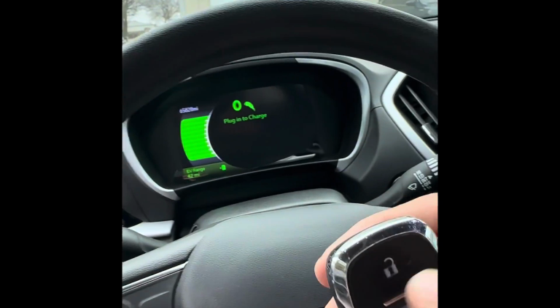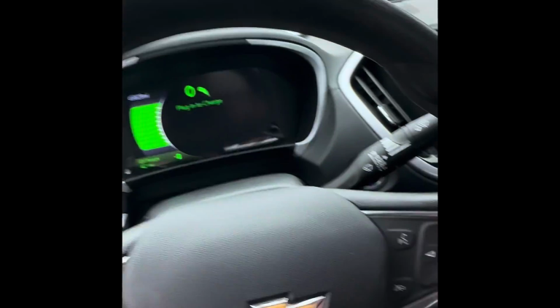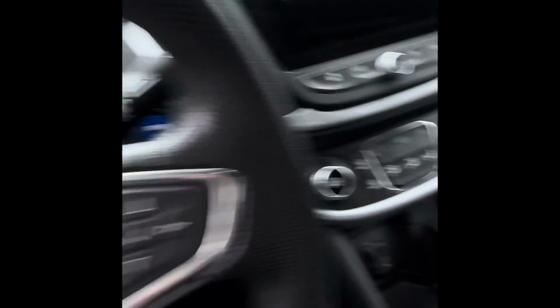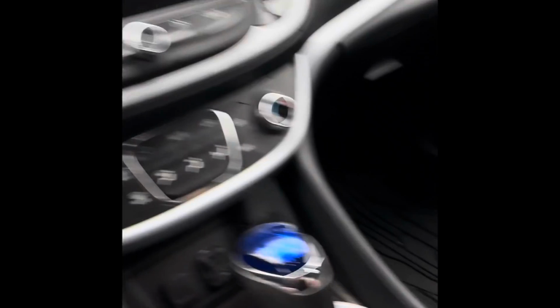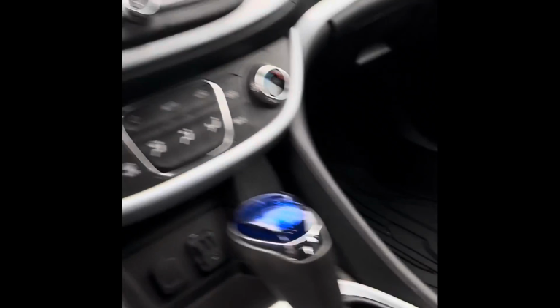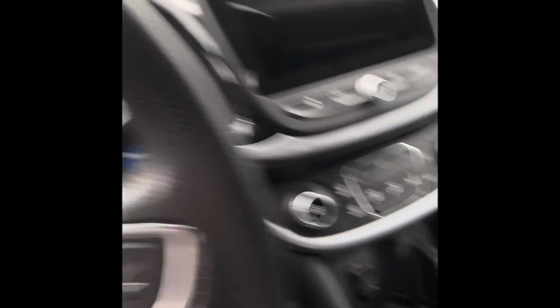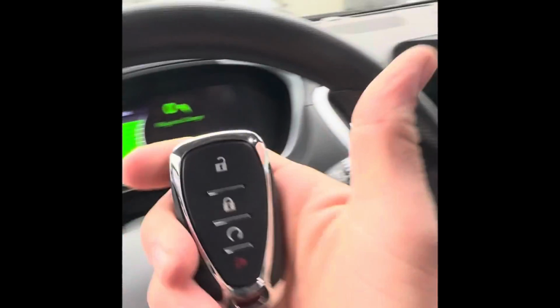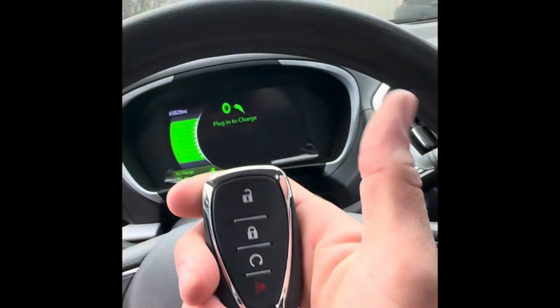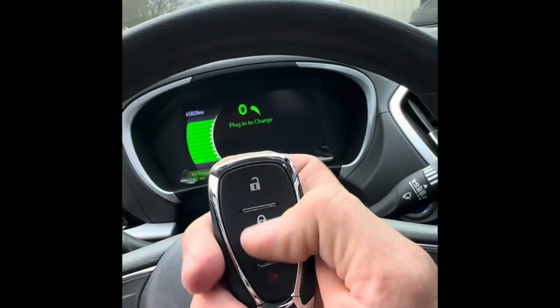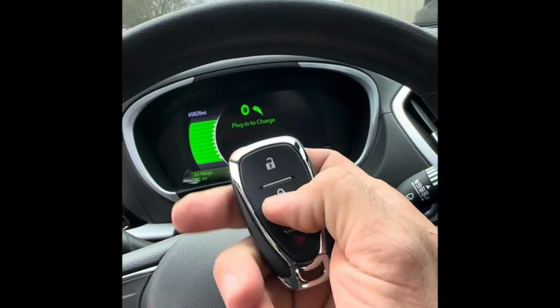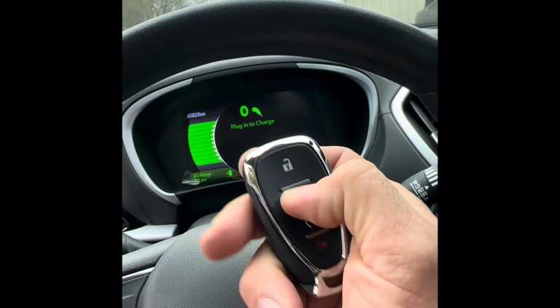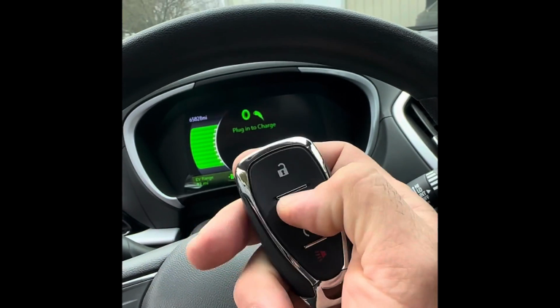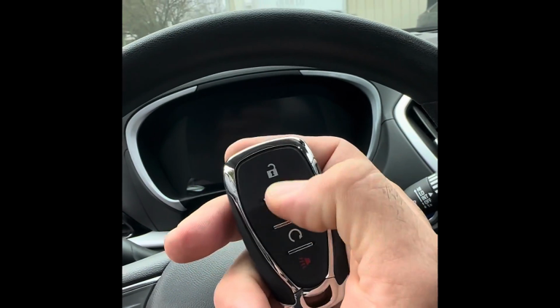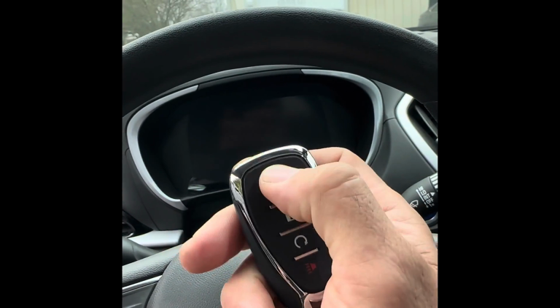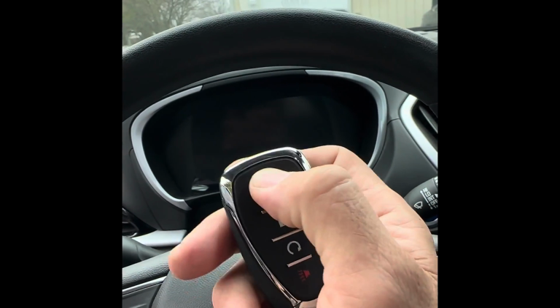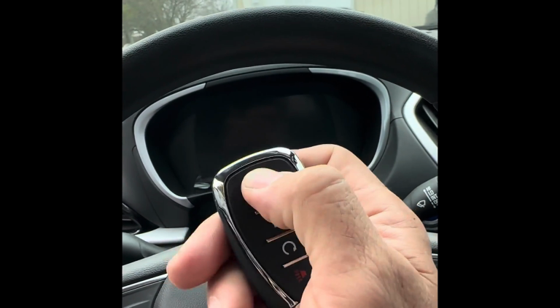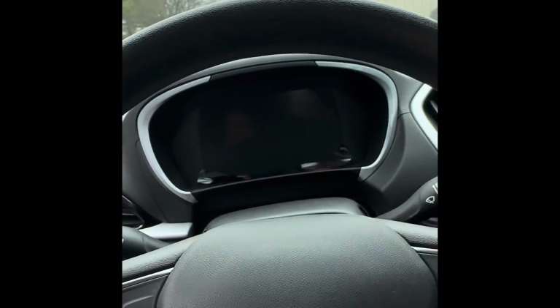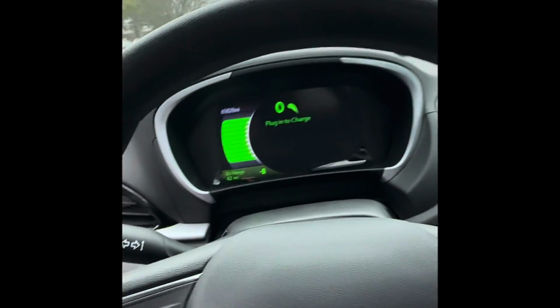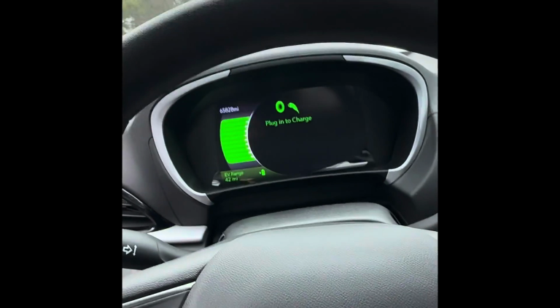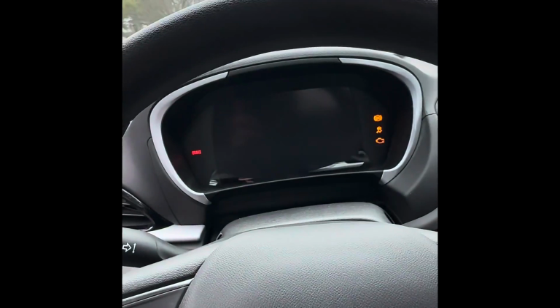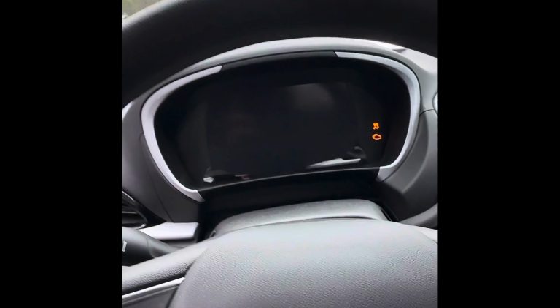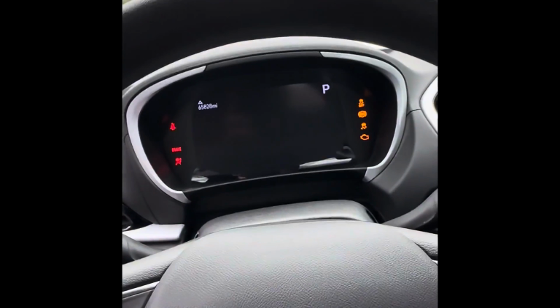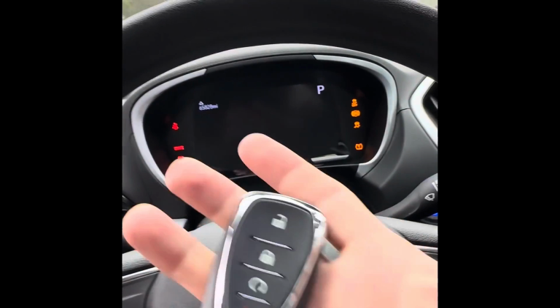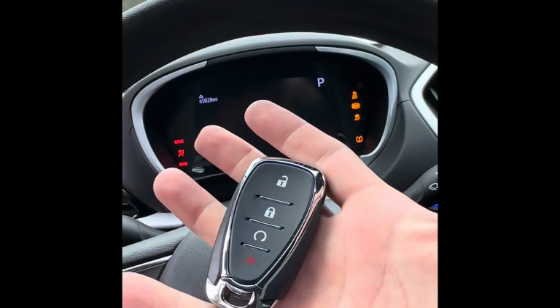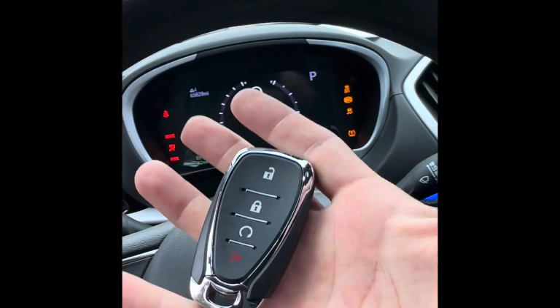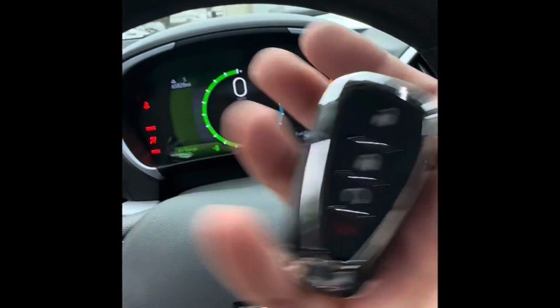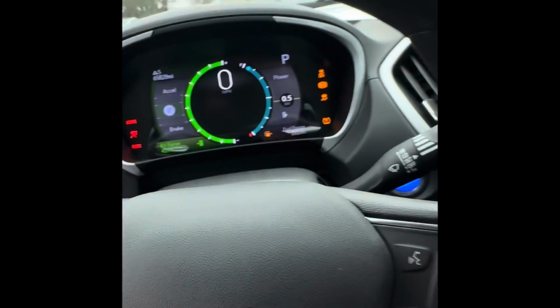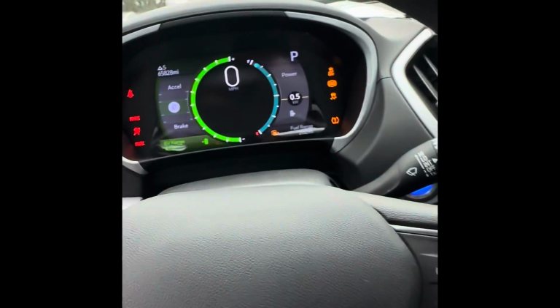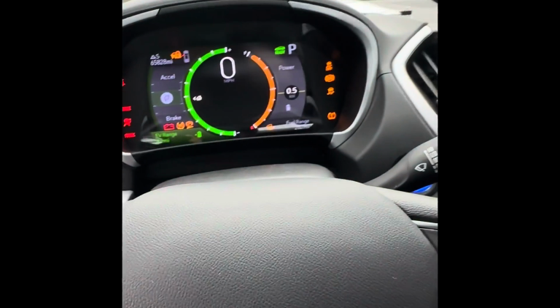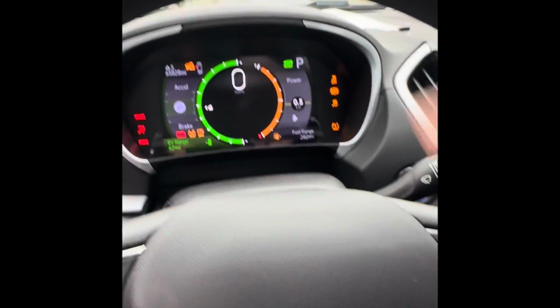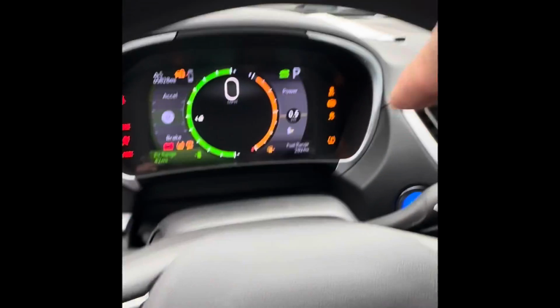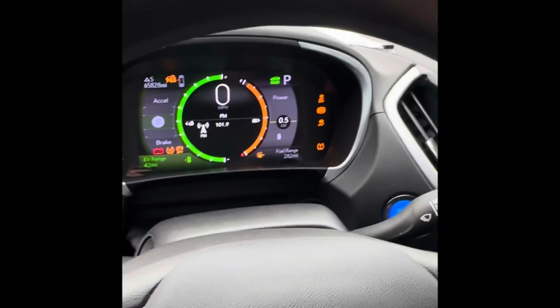Now take my first key — the original — unlock the car. Here's my new key. Both of them work and the car starts. That is how you program it.